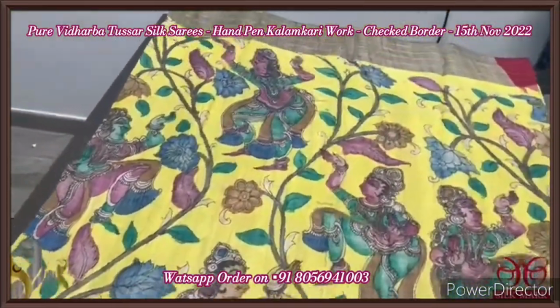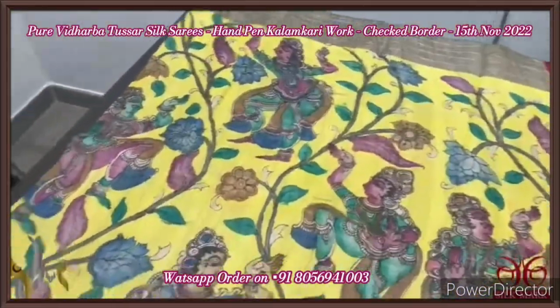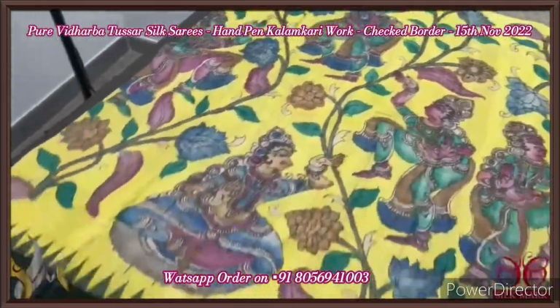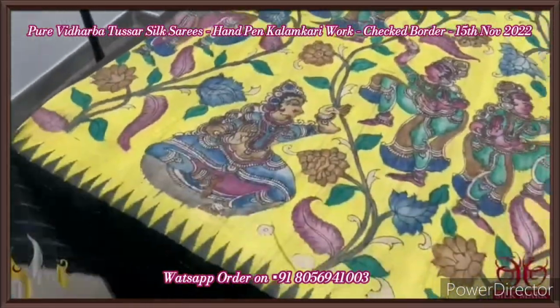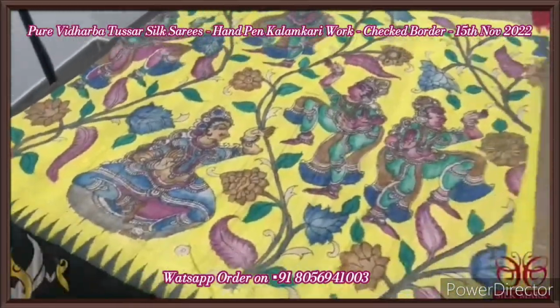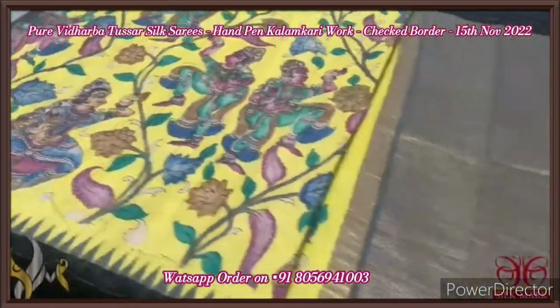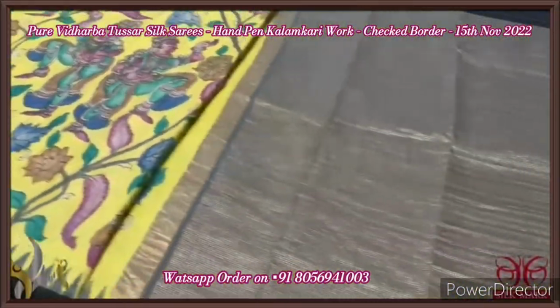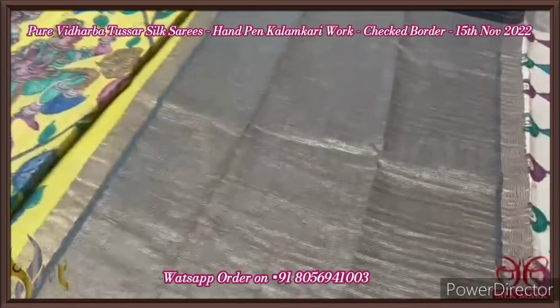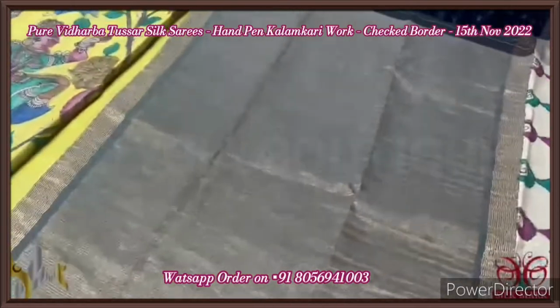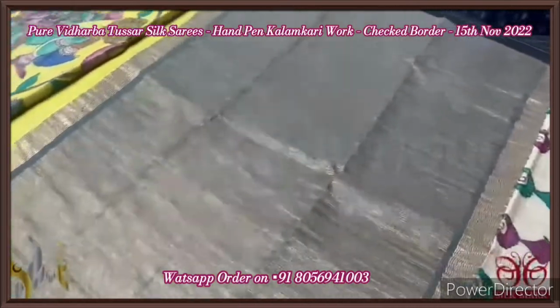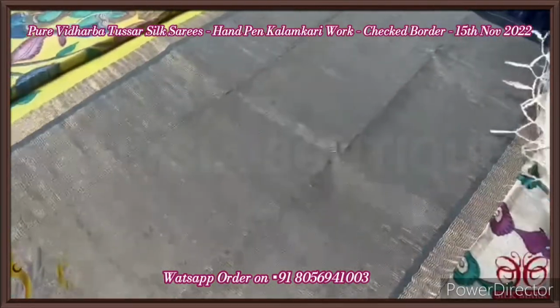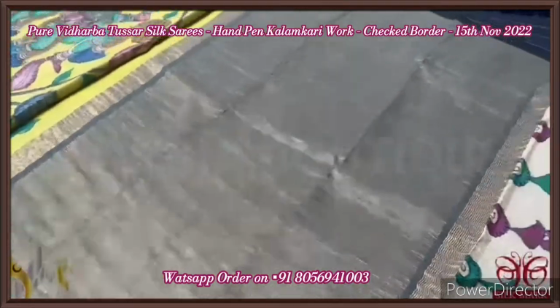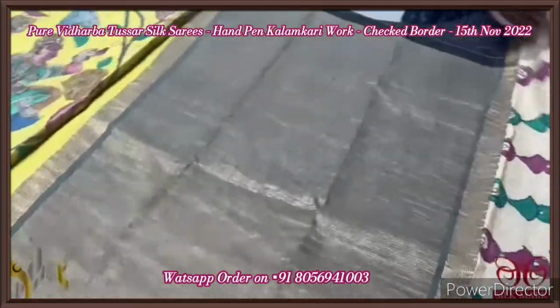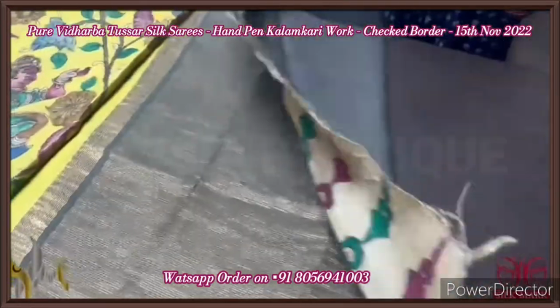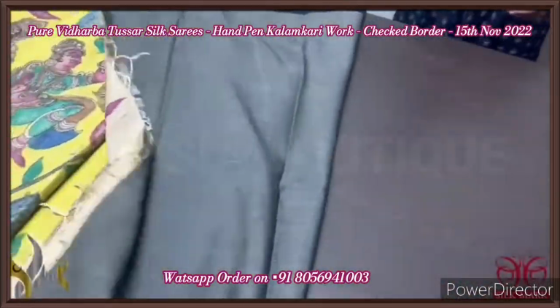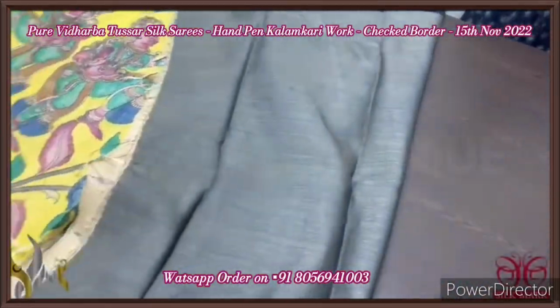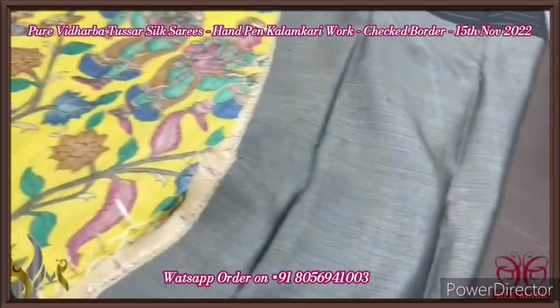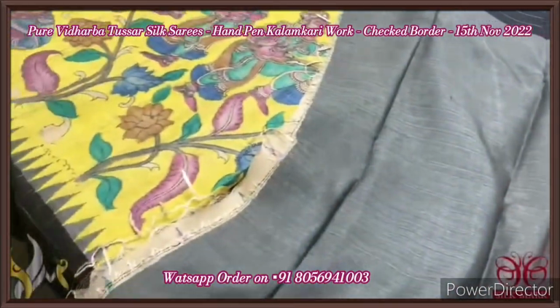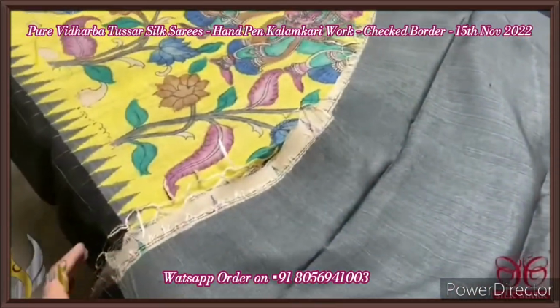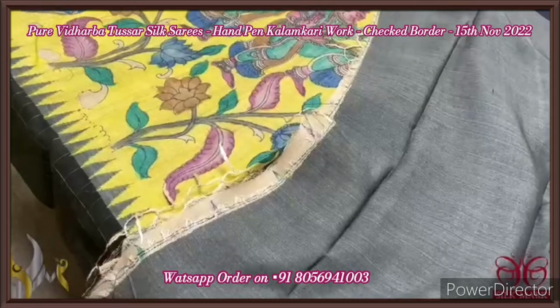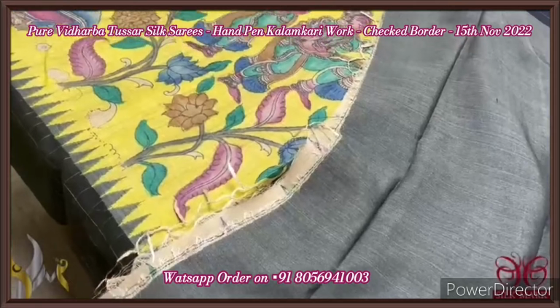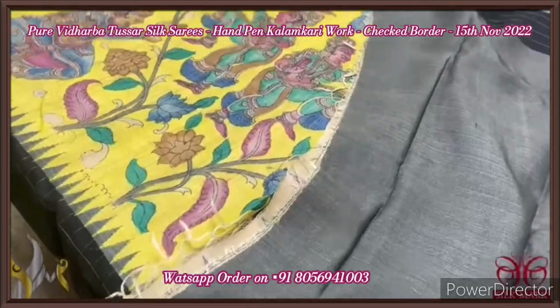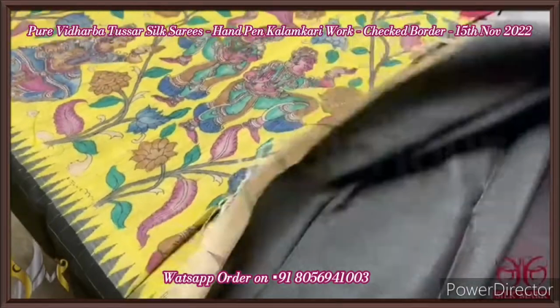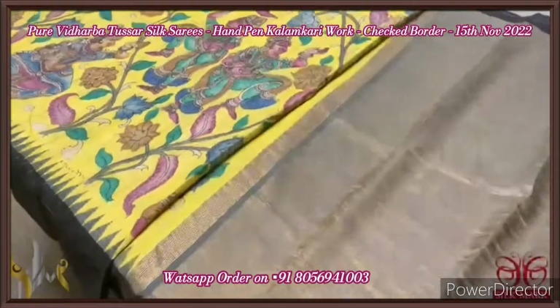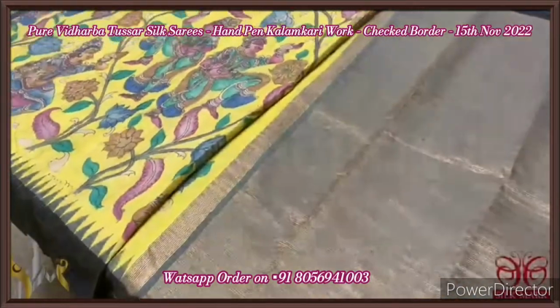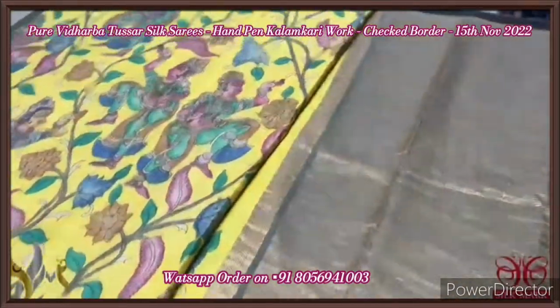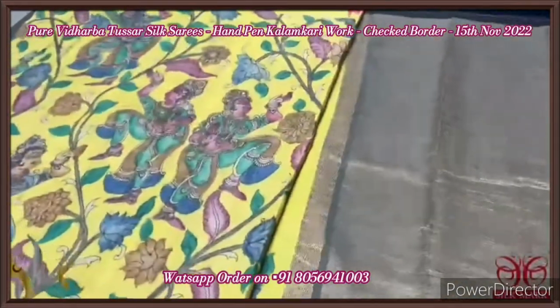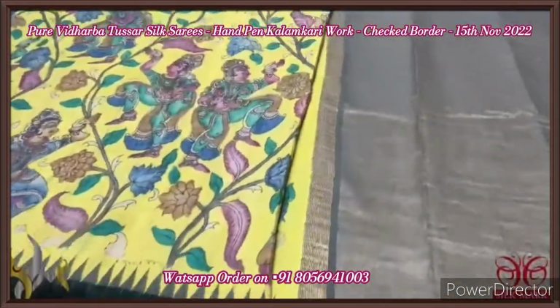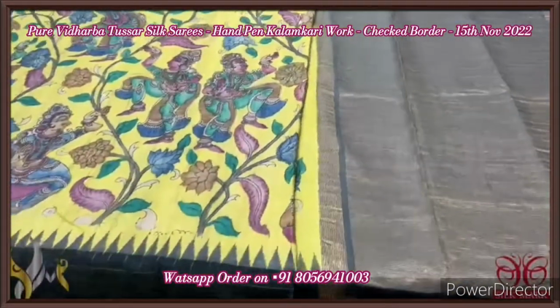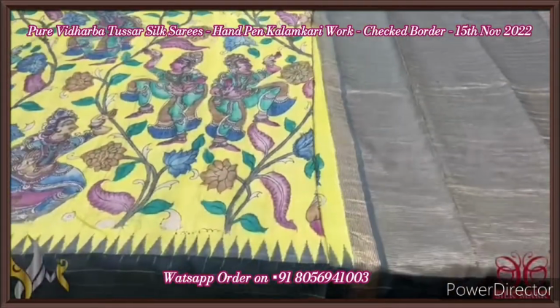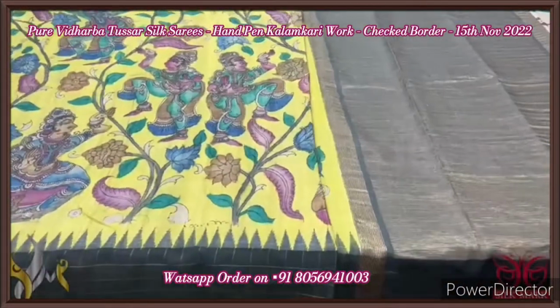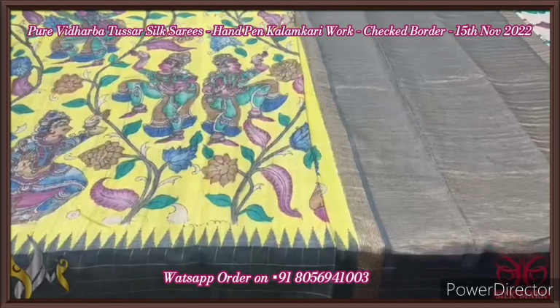The colour of the saree and the combination is really really beautiful, with the zari woven beautiful and rich pallu. The pallu also has hand-painting work, and a contrast blouse piece in light greyish black colour. Excellent saree — very beautiful colour combination and it comes with authentic silk mark.